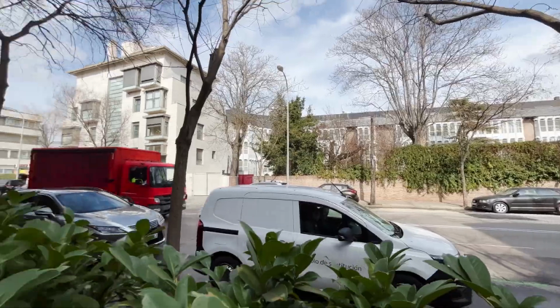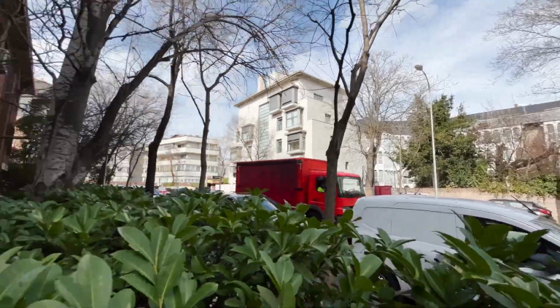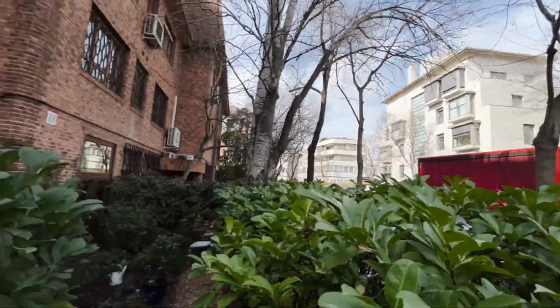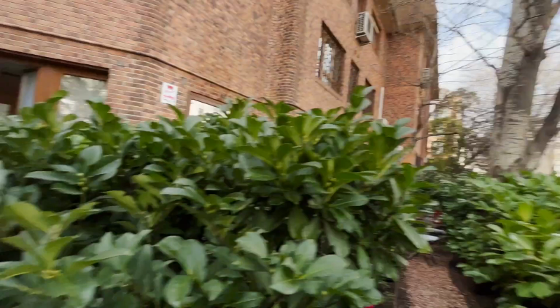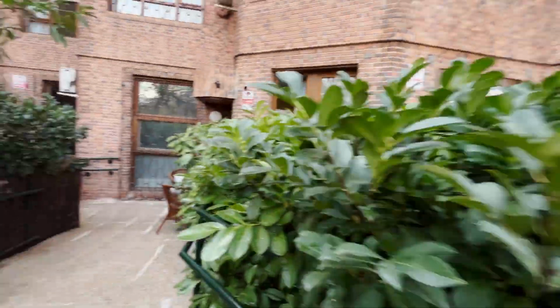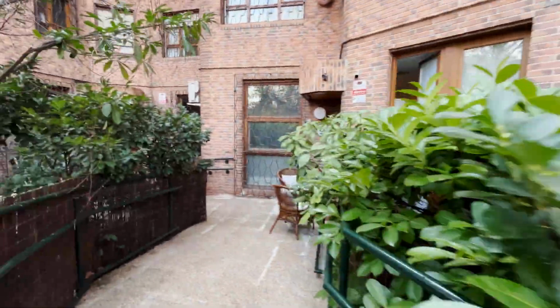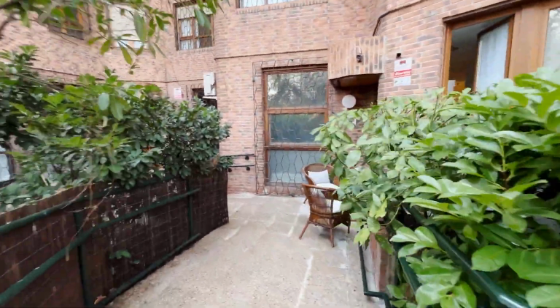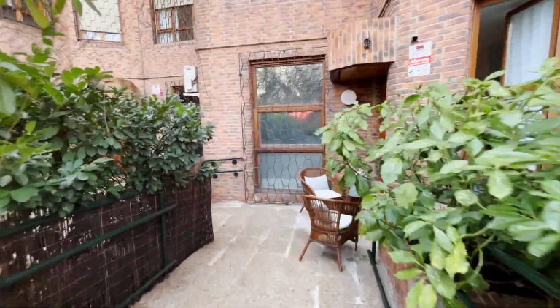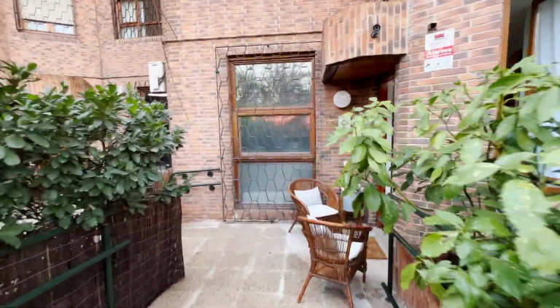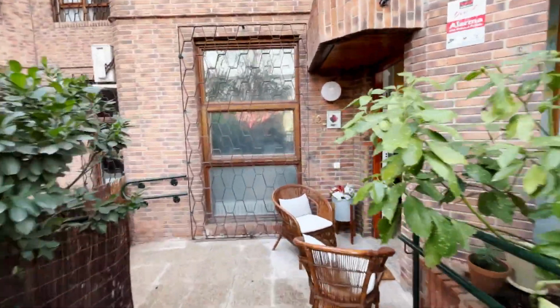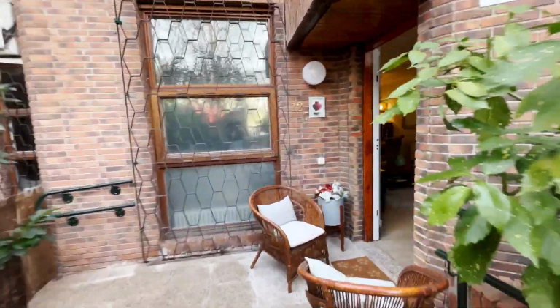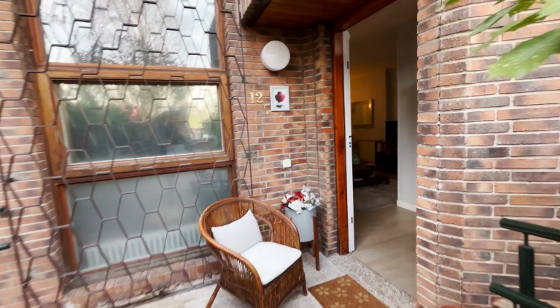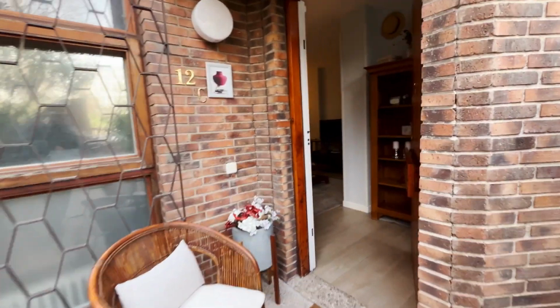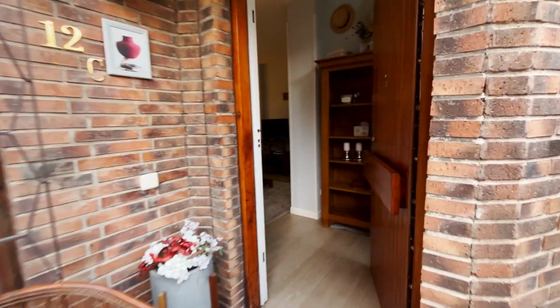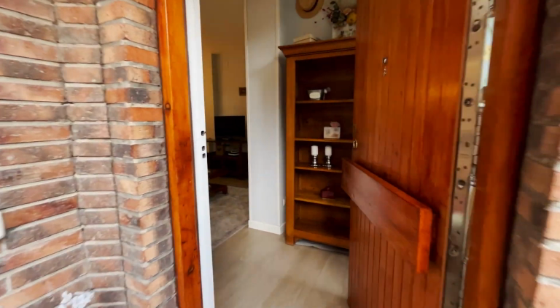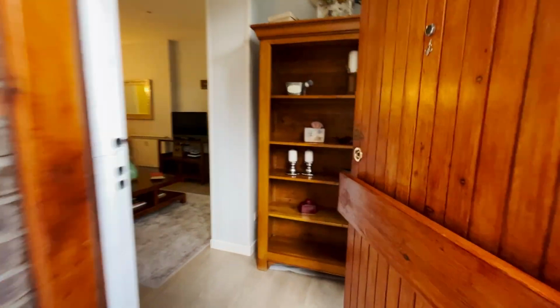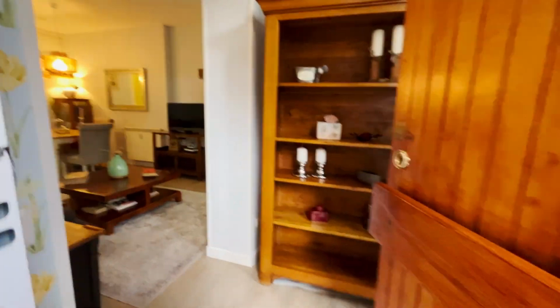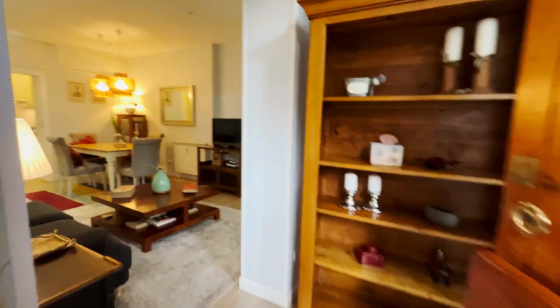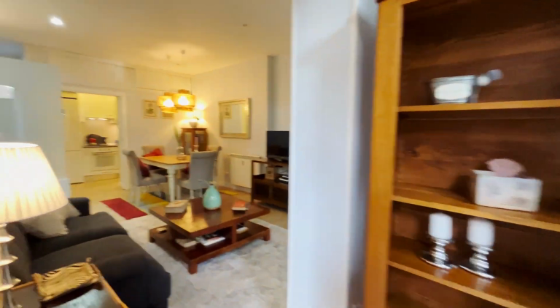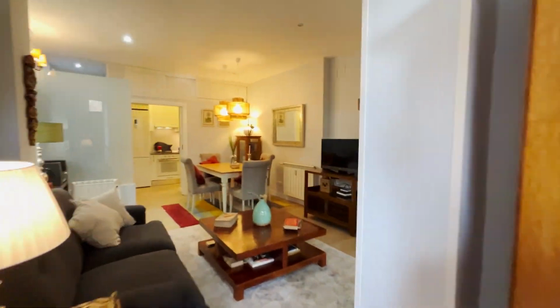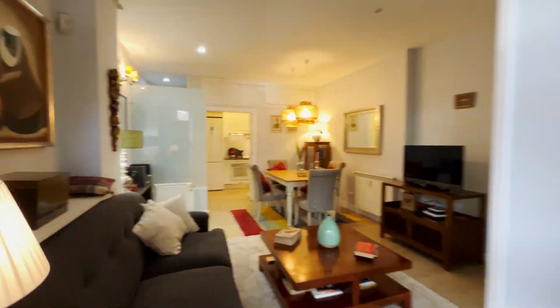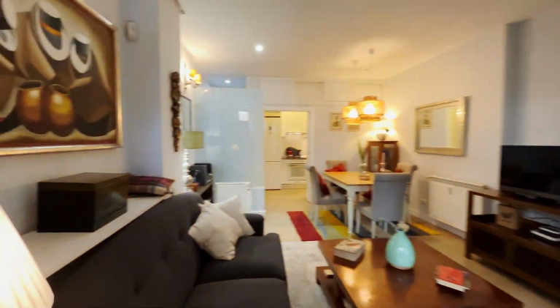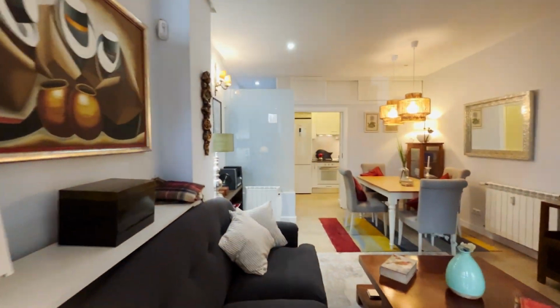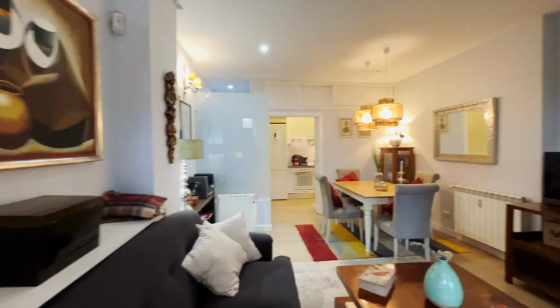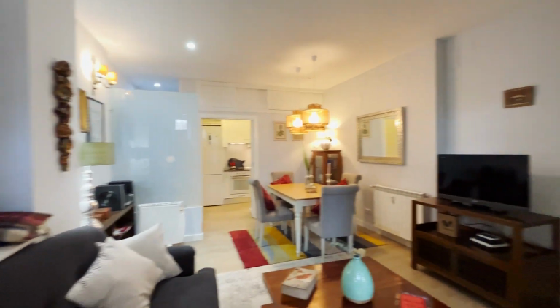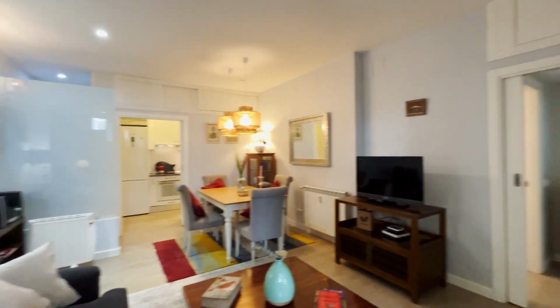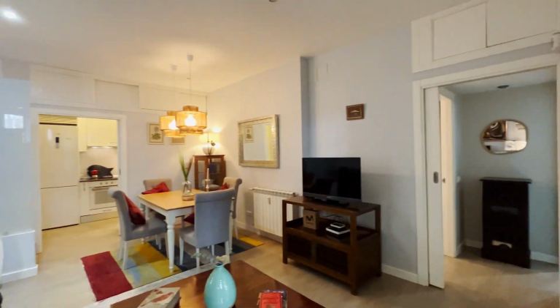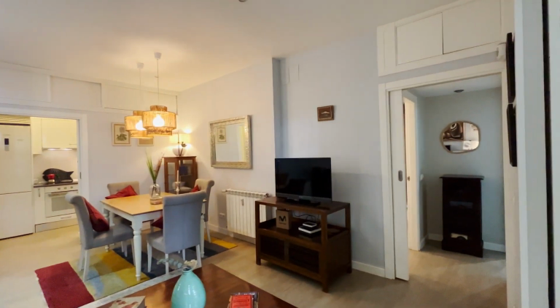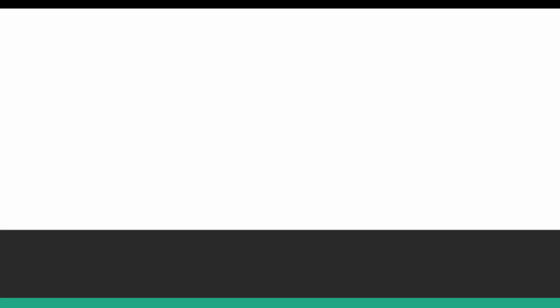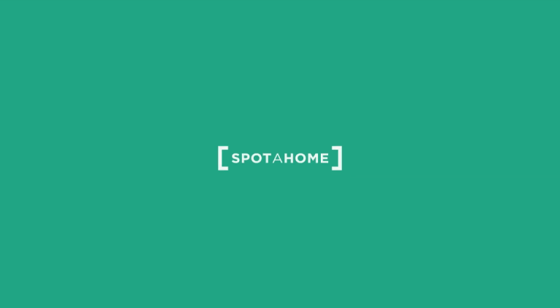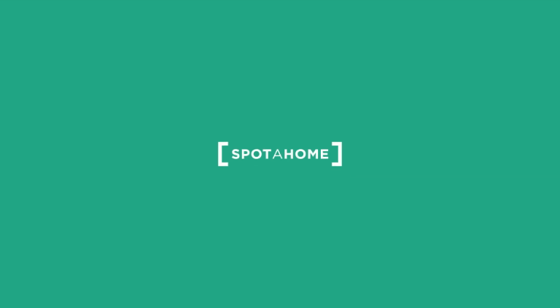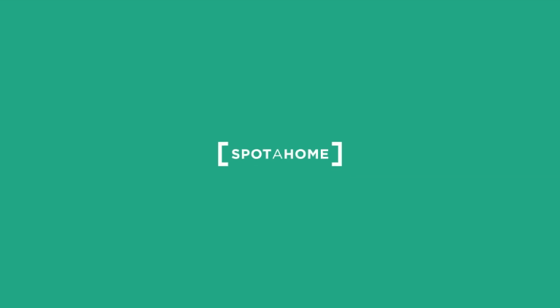And a street view. So that's the apartment — it's a really good and beautiful apartment, totally equipped and ready for booking.